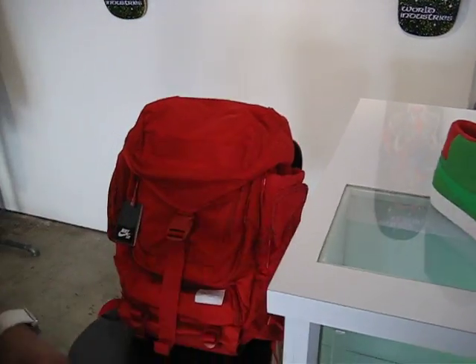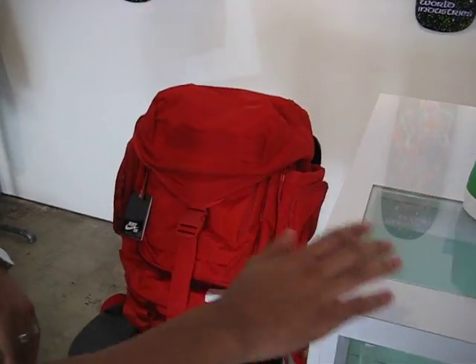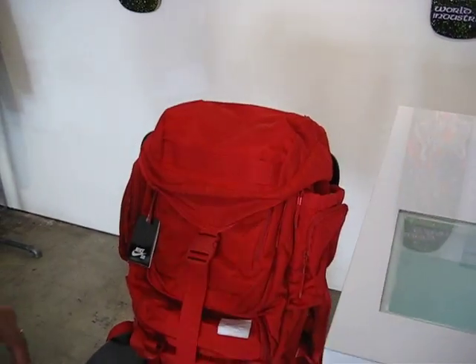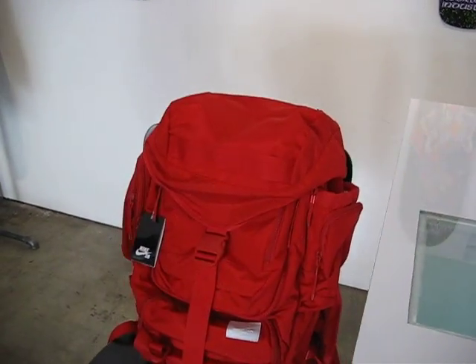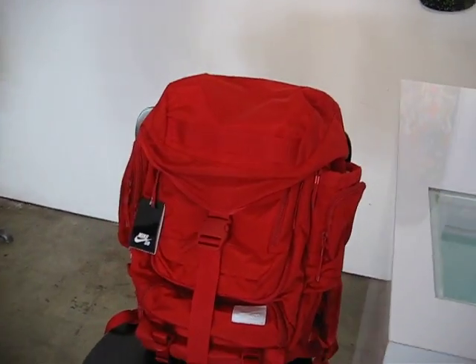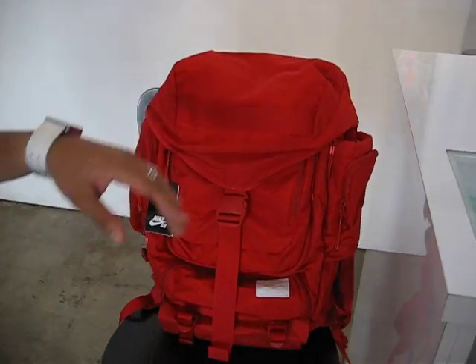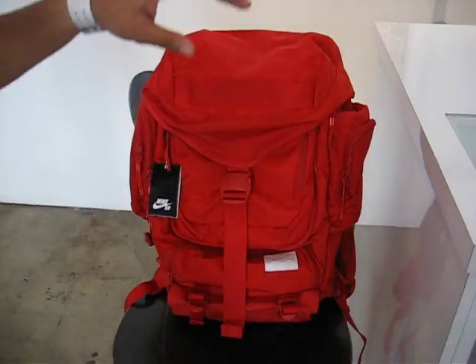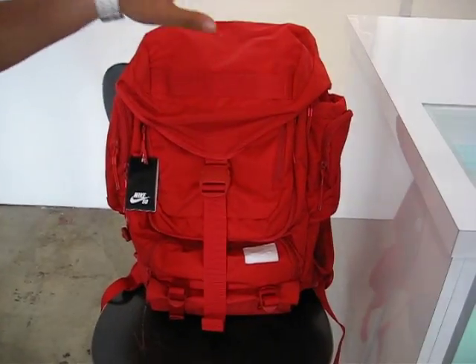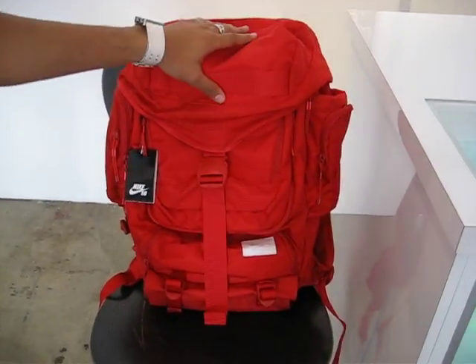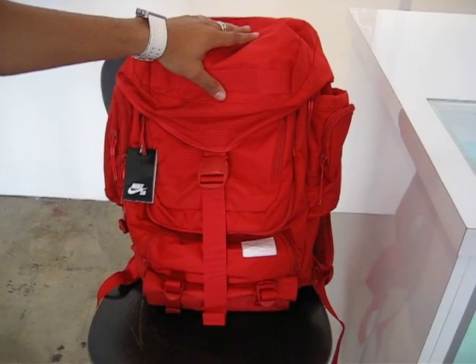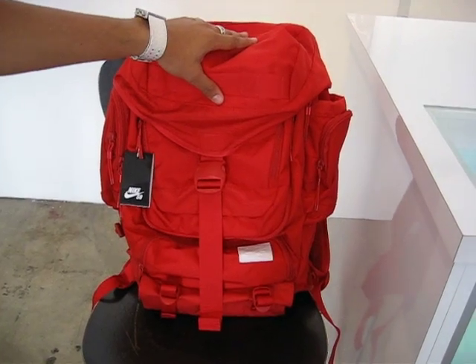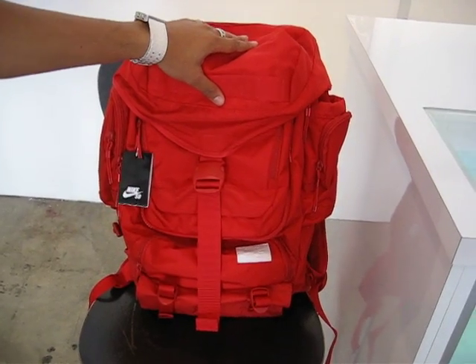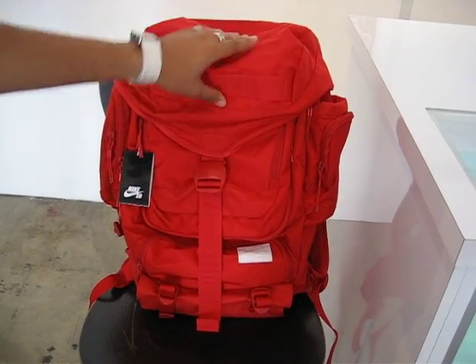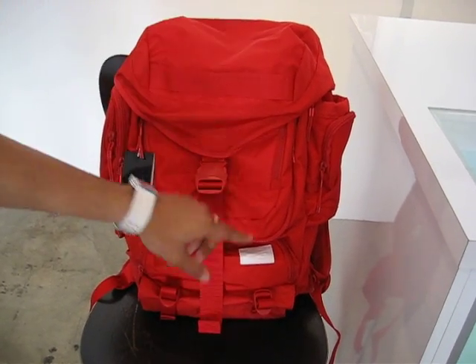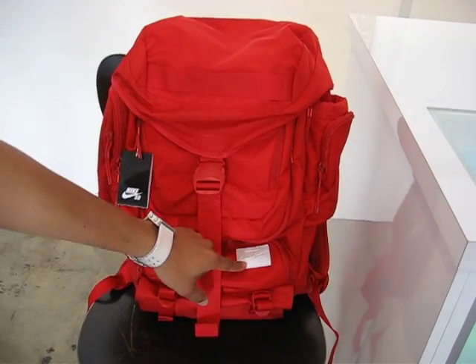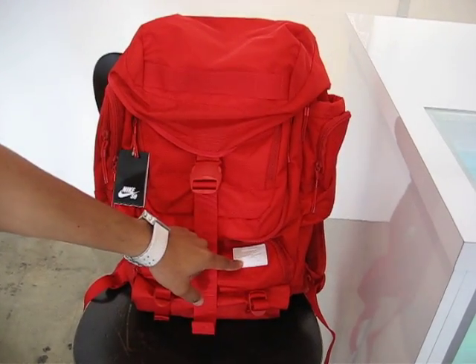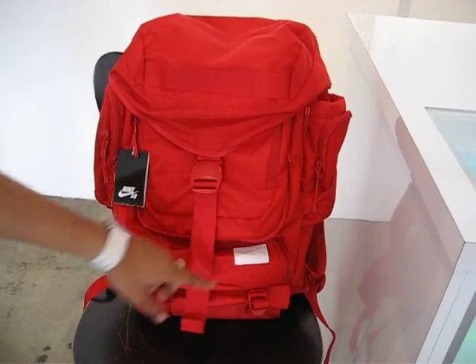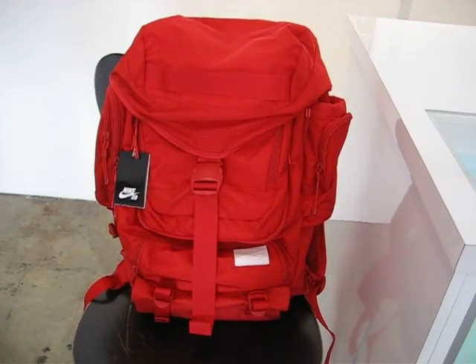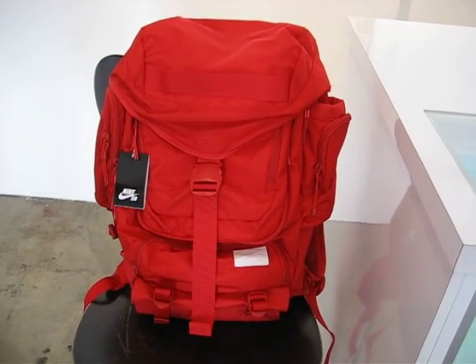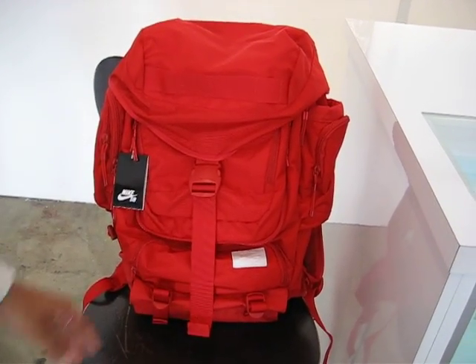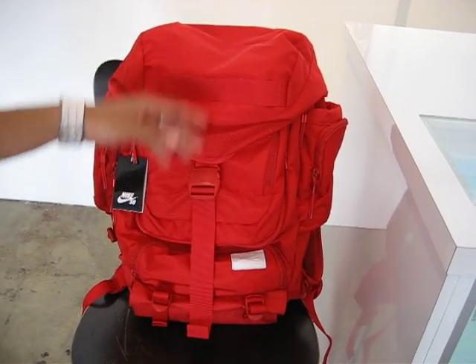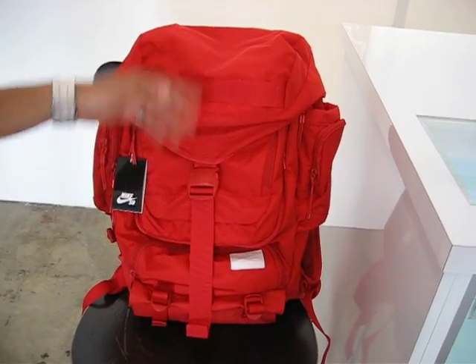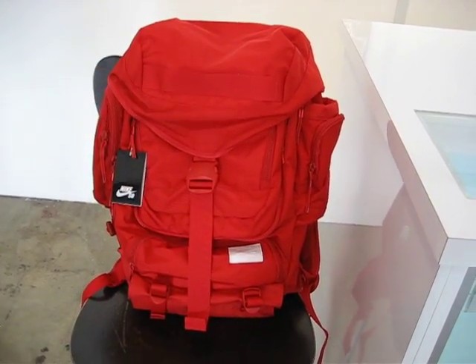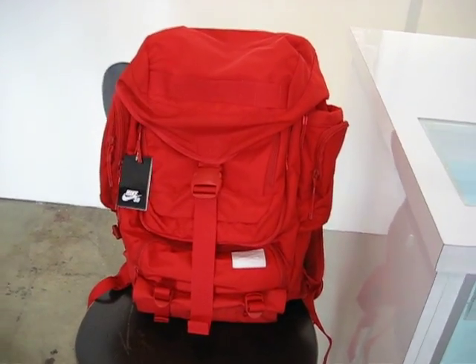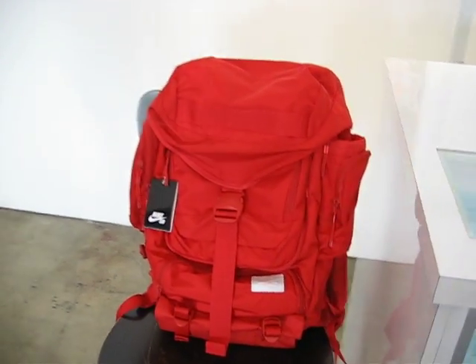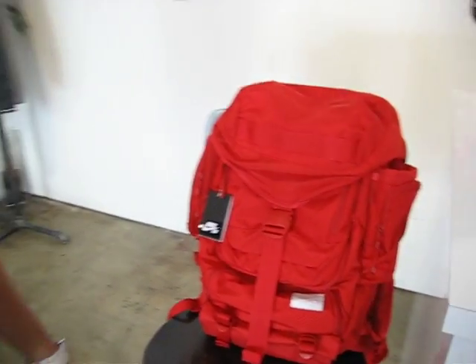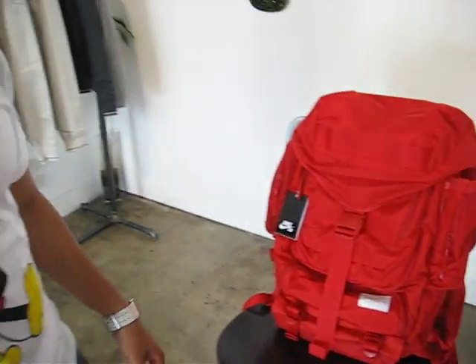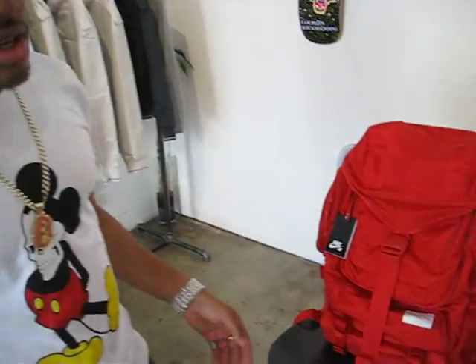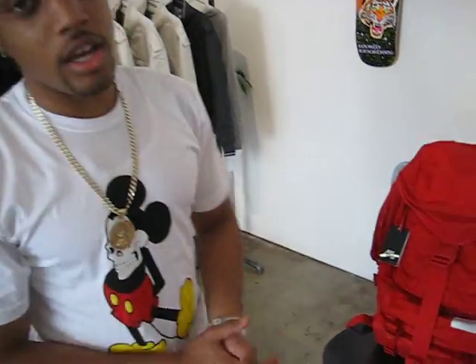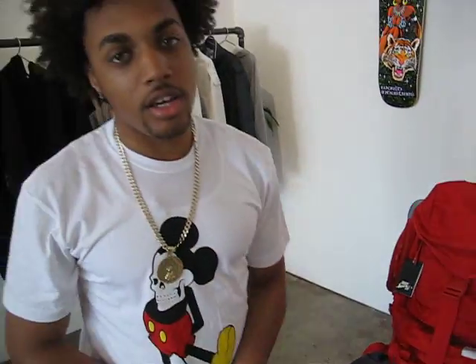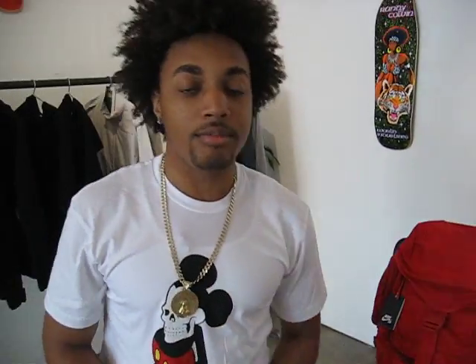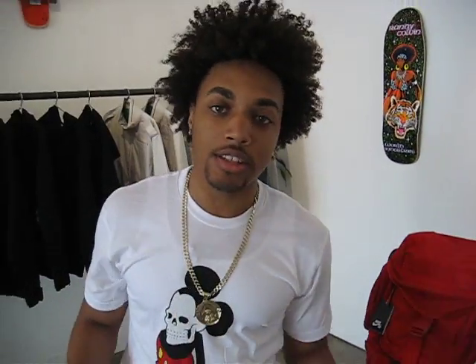After all that we have the red Eugene backpack with the white hit from Nike SB, perfect for summertime travel or whatever. And that's it.